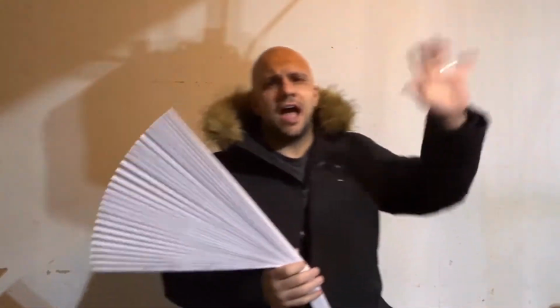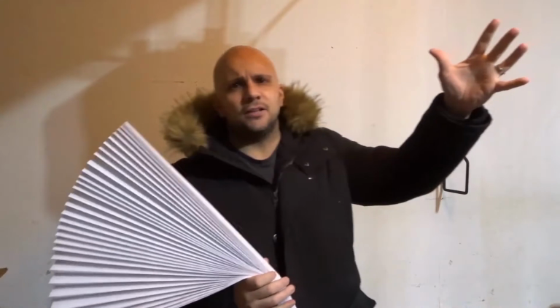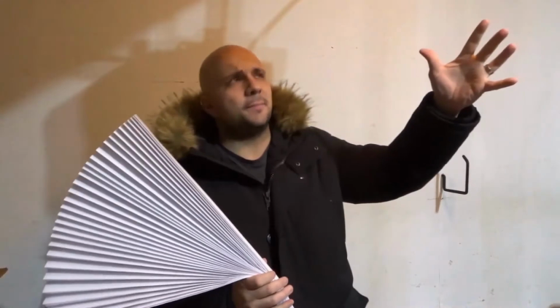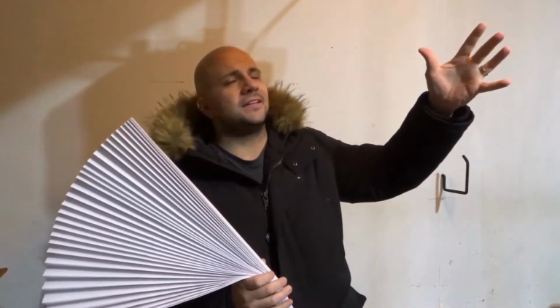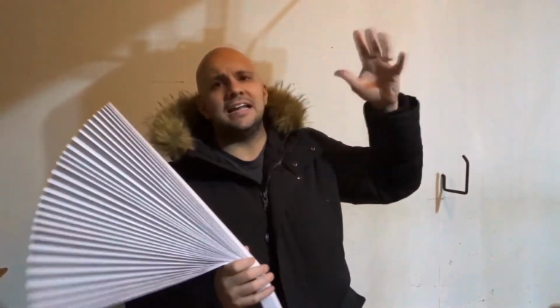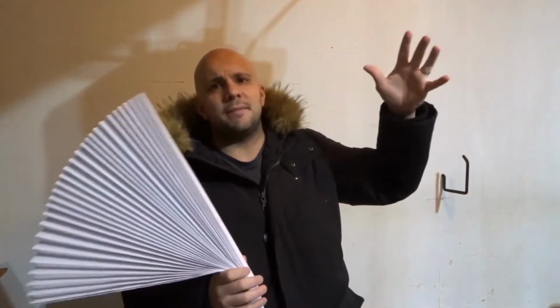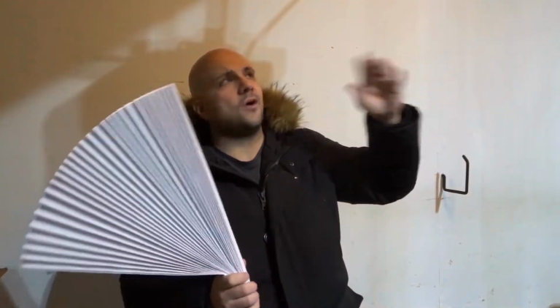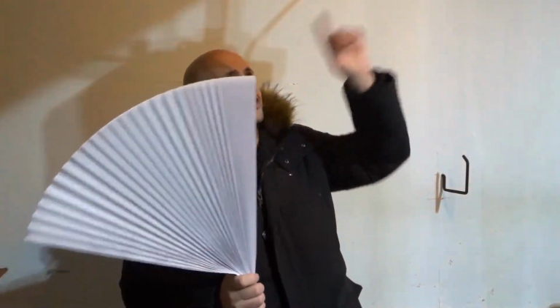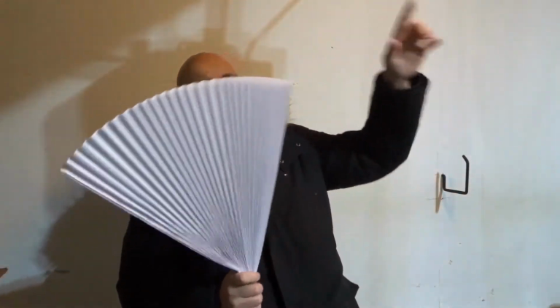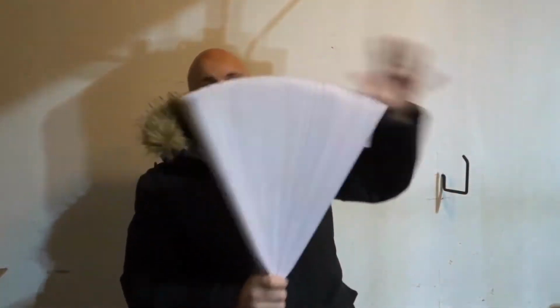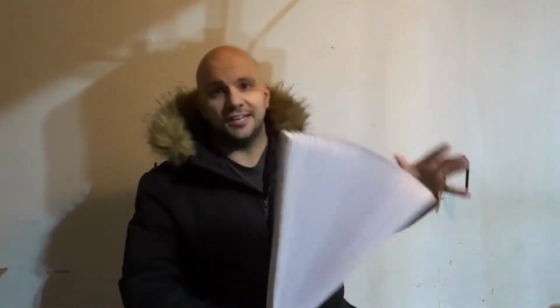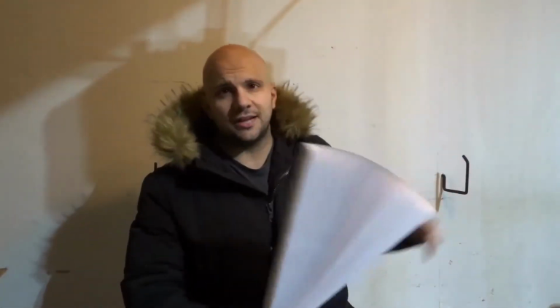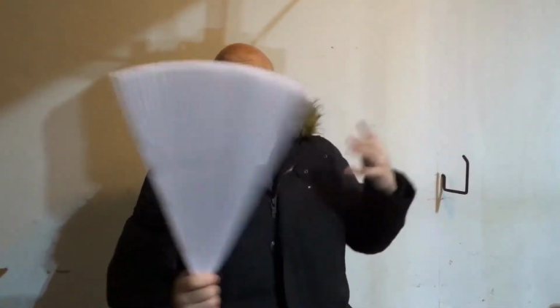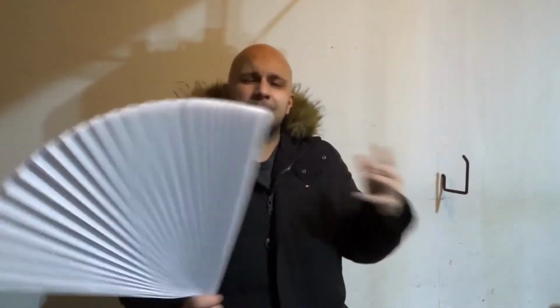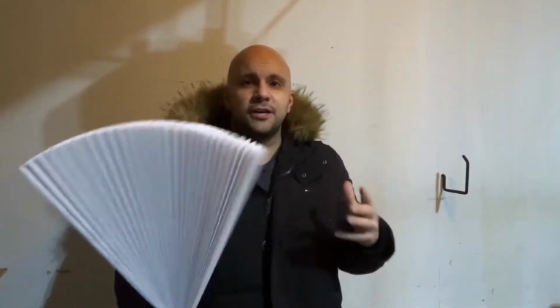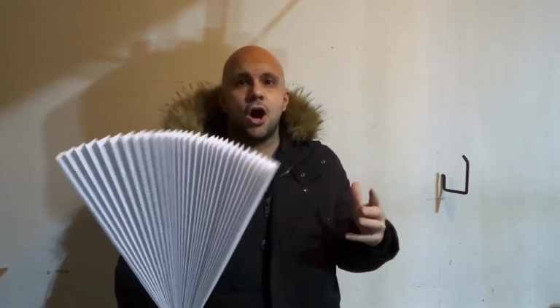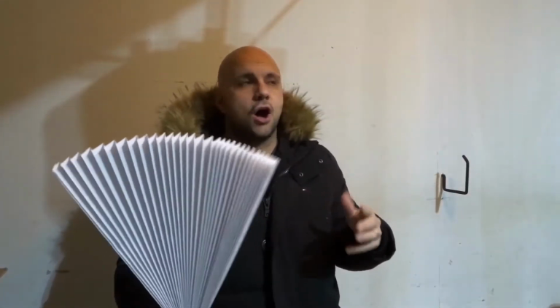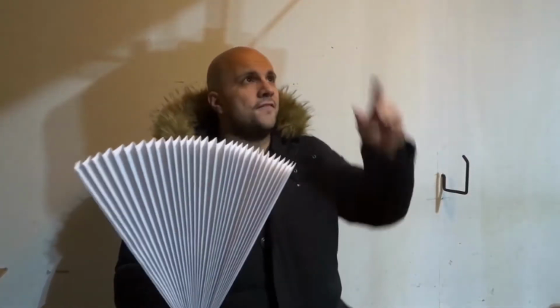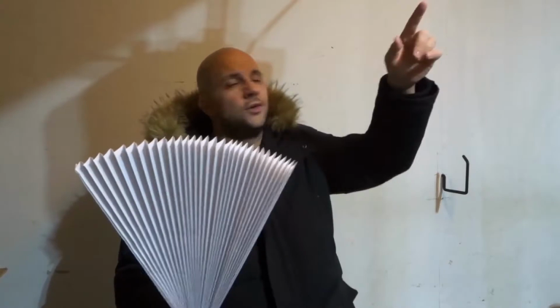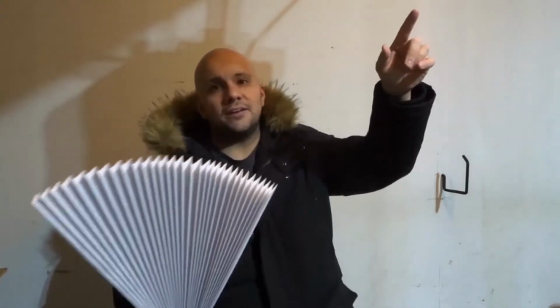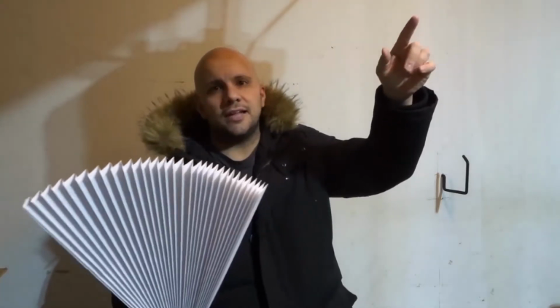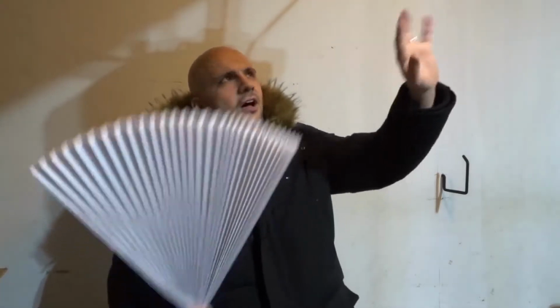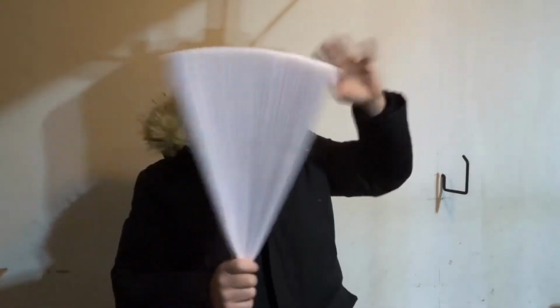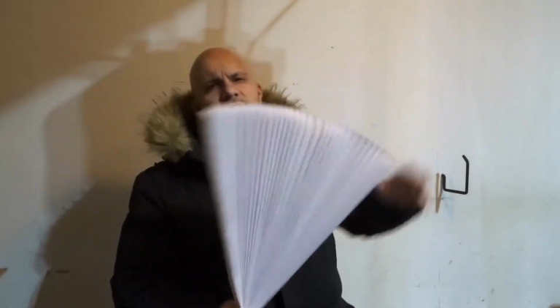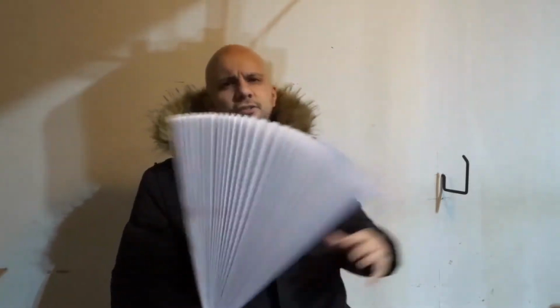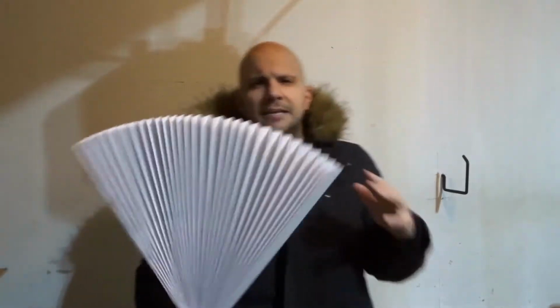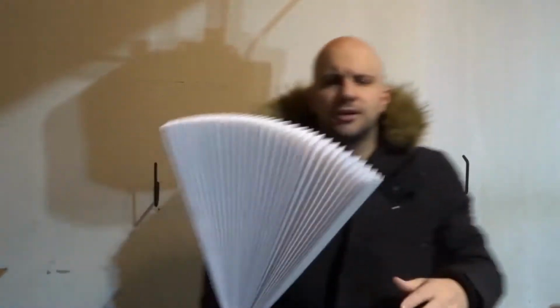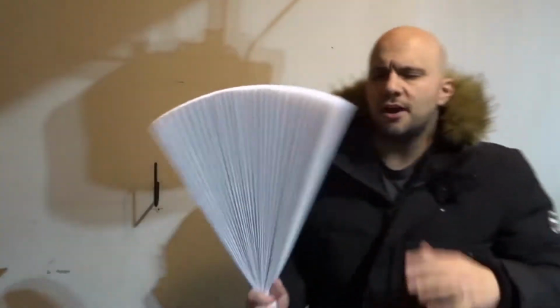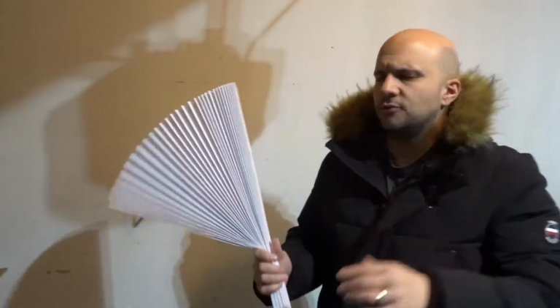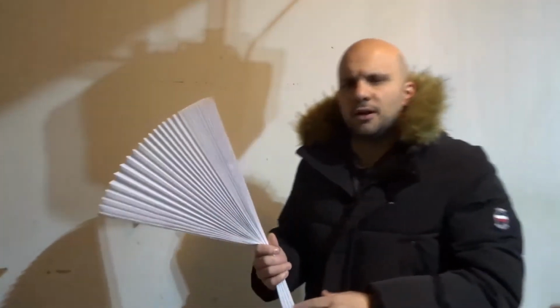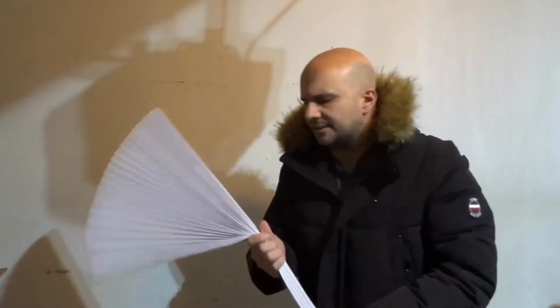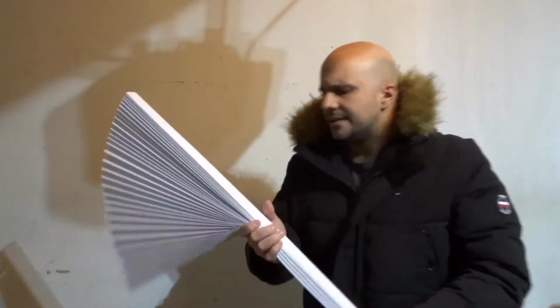I apologize about the lighting — I'm in my garage and the motion sensor light keeps turning on and off. The regular light is on, but the motion sensor light keeps flickering, so I do apologize.